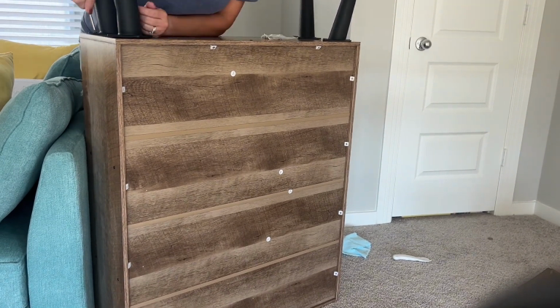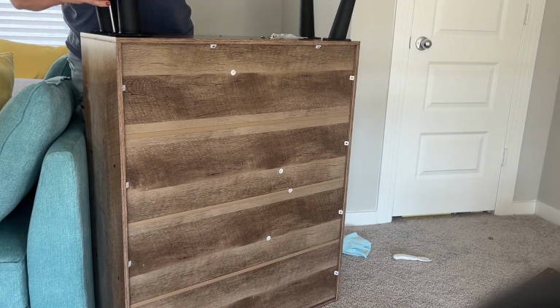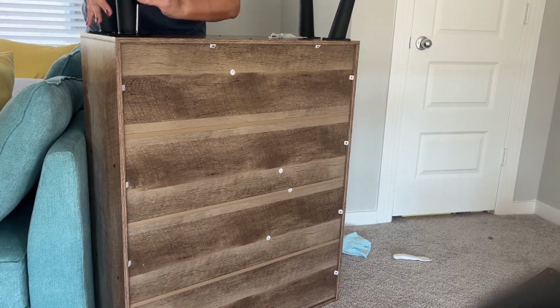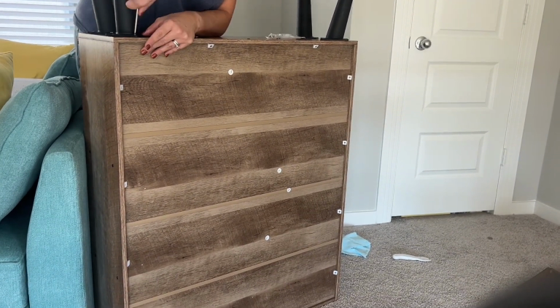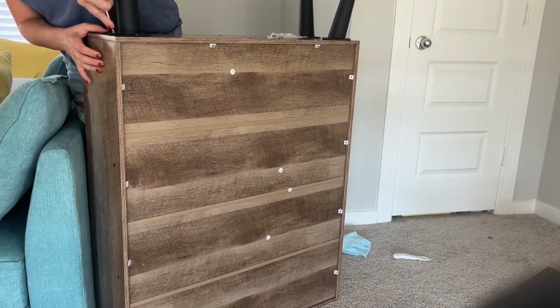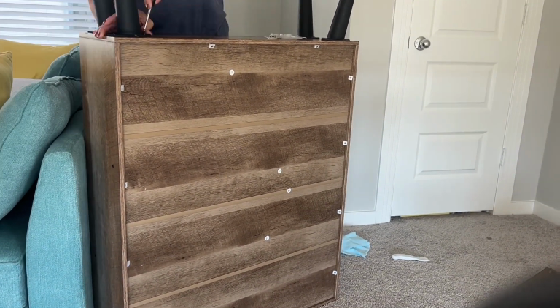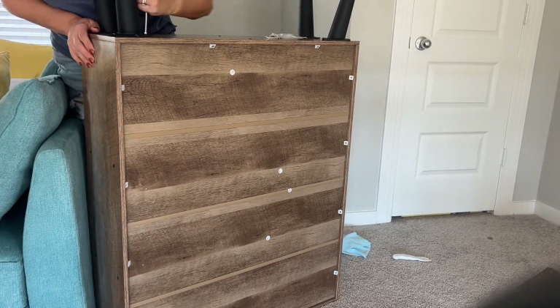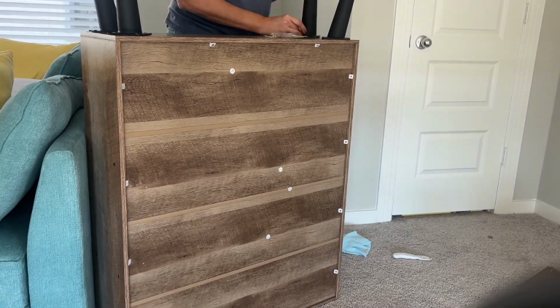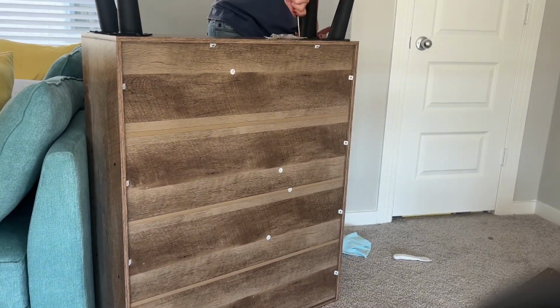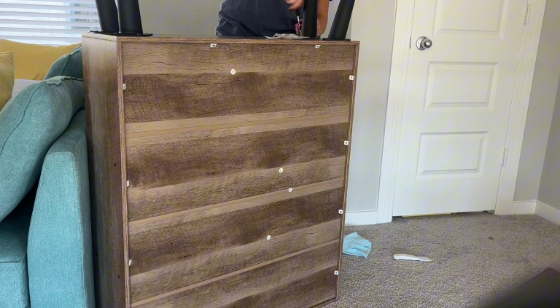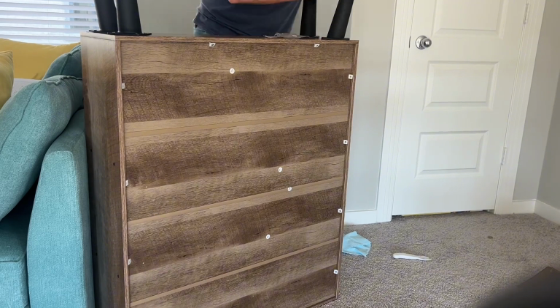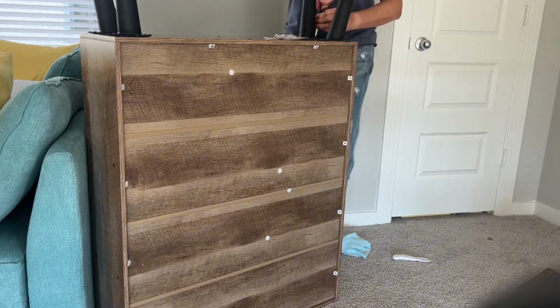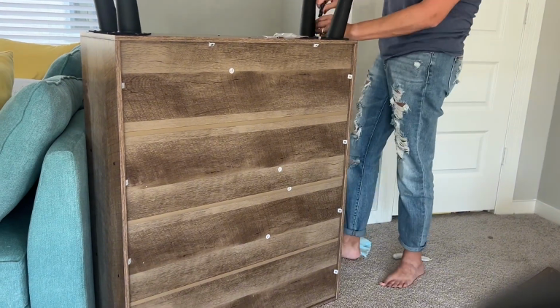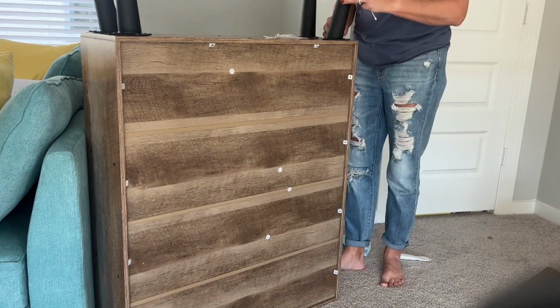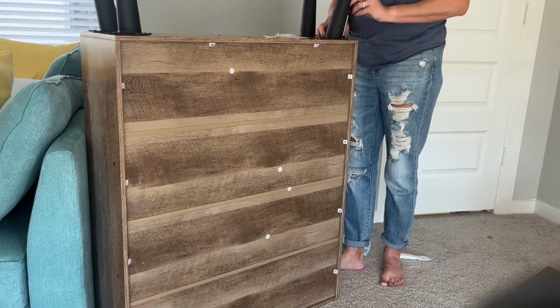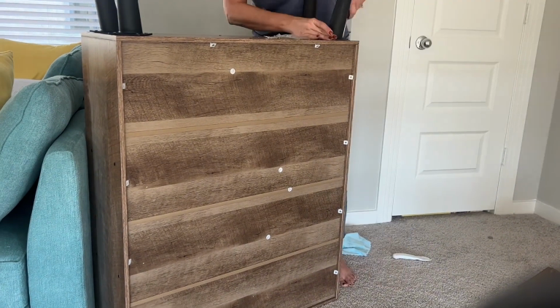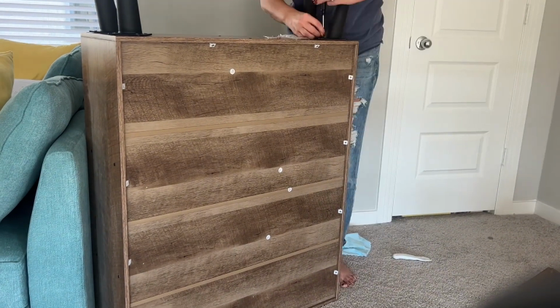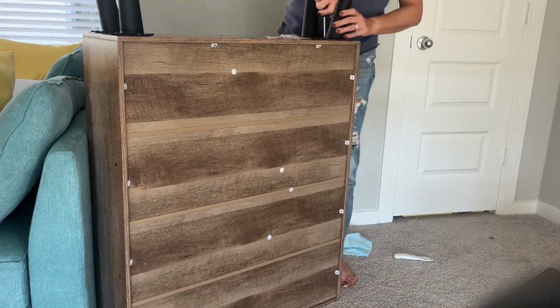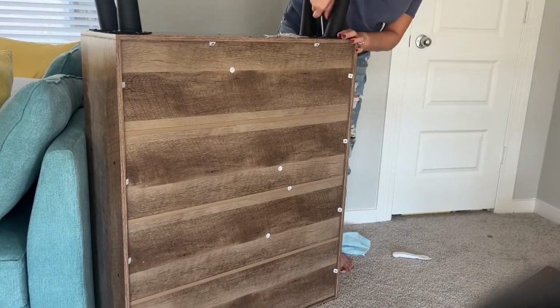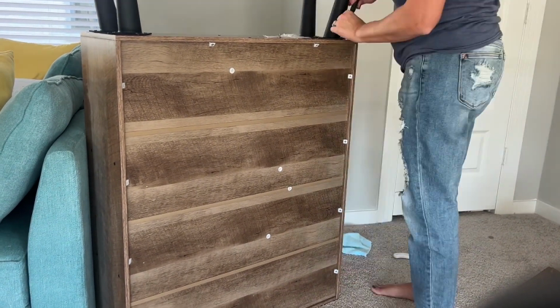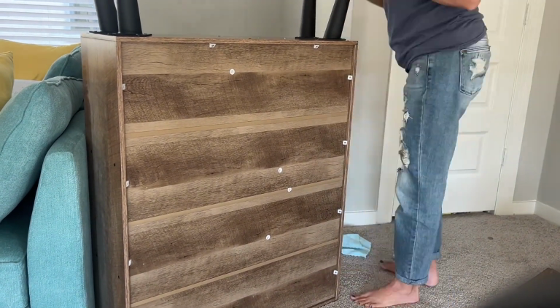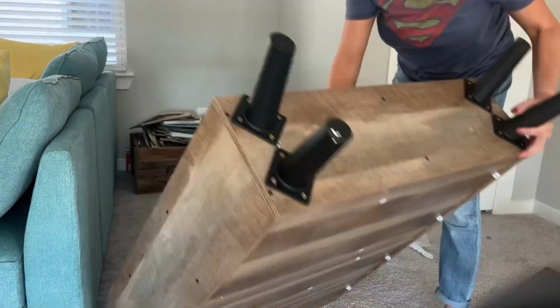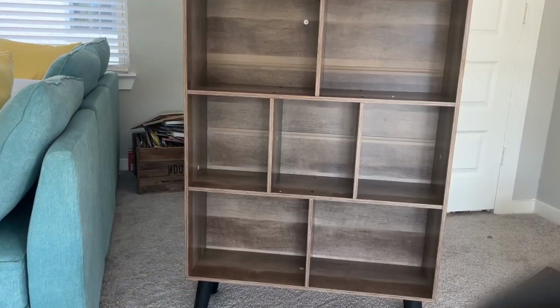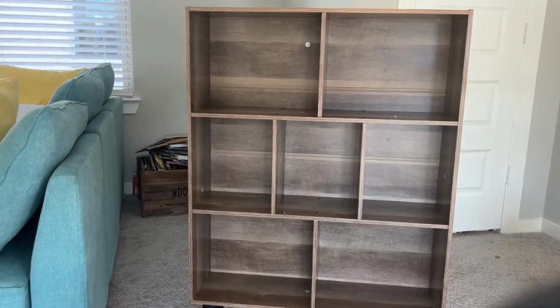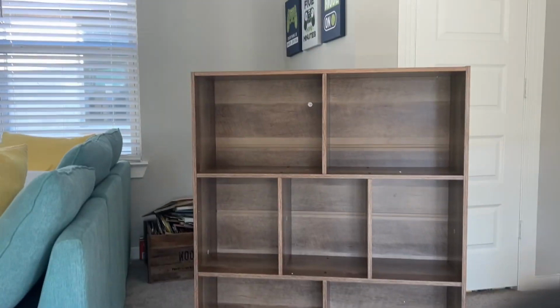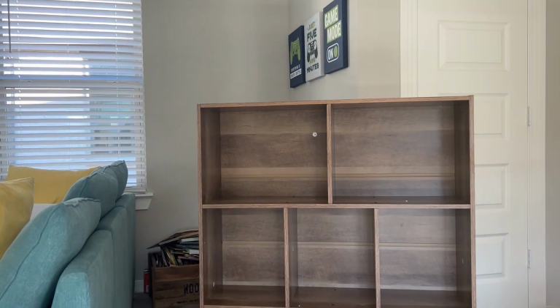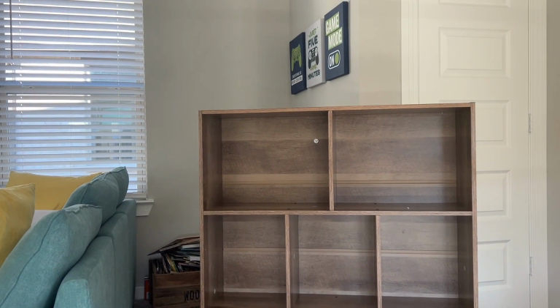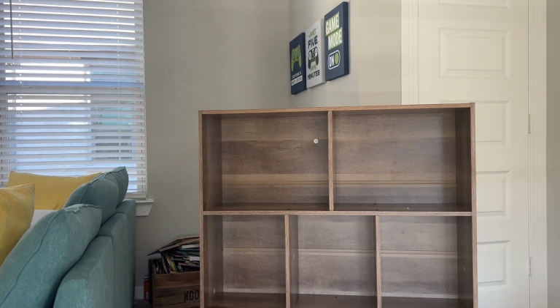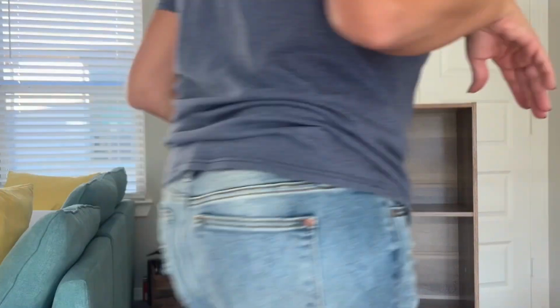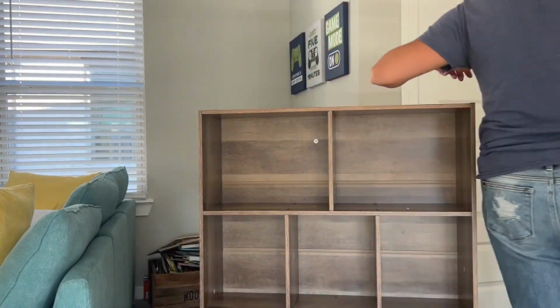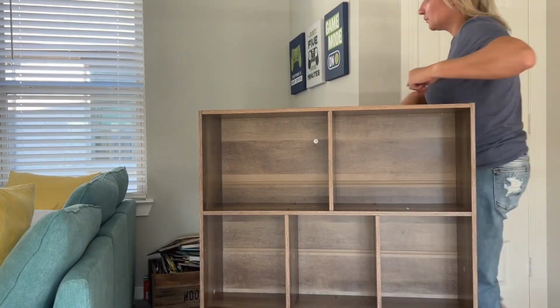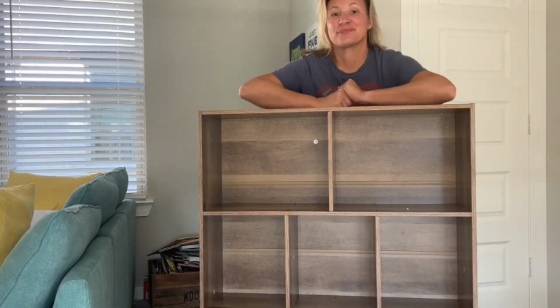All in all, it really fits my space. It seems like really good quality, and I'm really happy with the way it looks in my room. Now I just need to fill it with books. 10 out of 10 recommend!